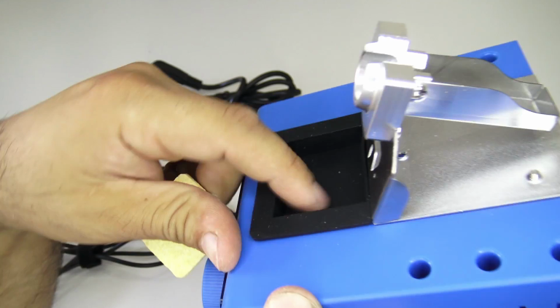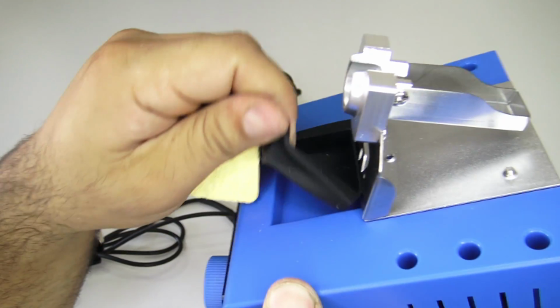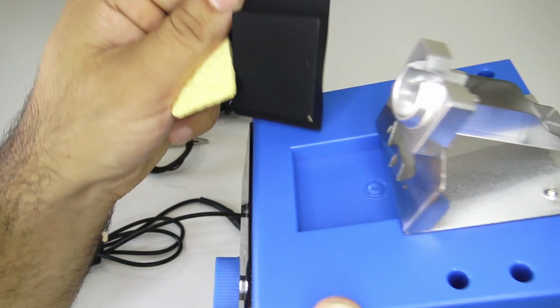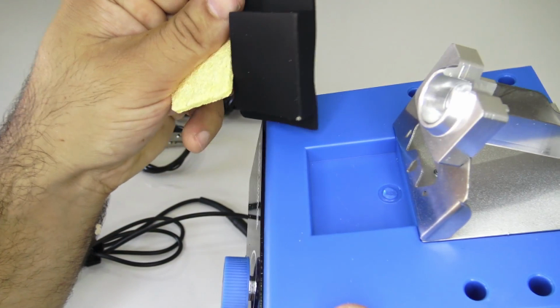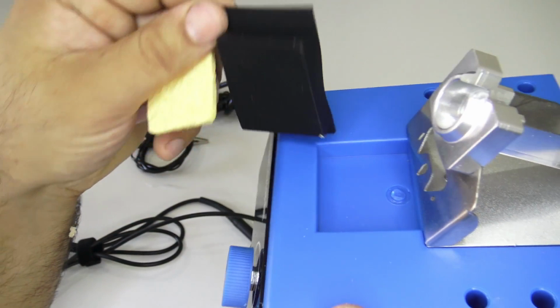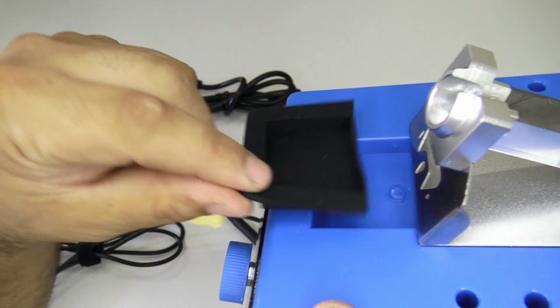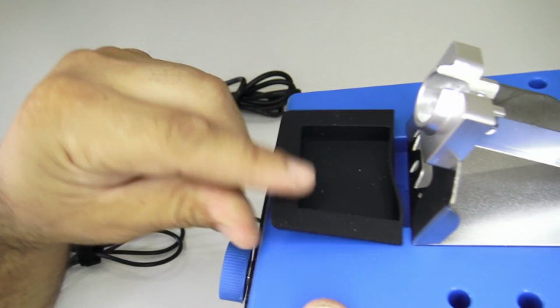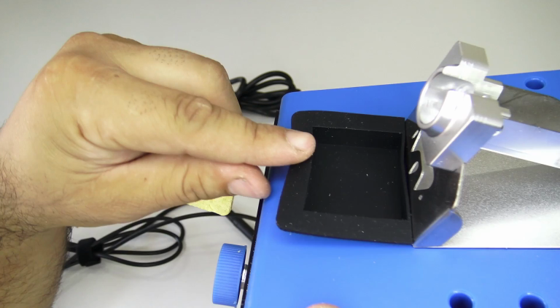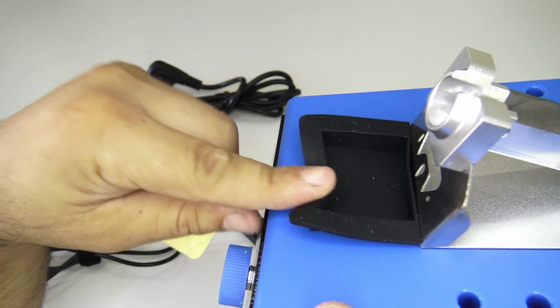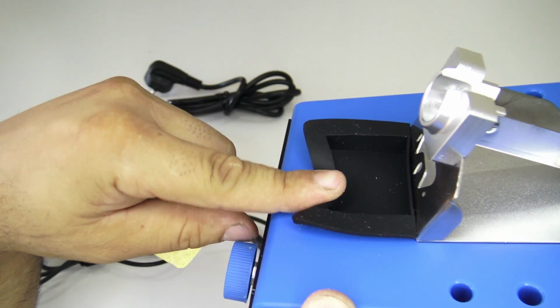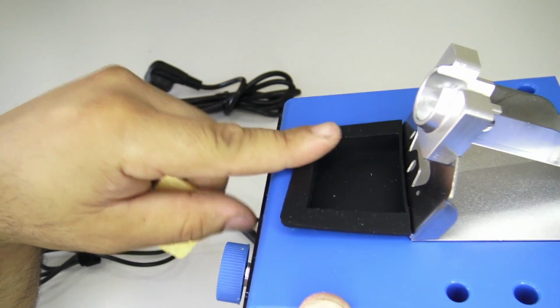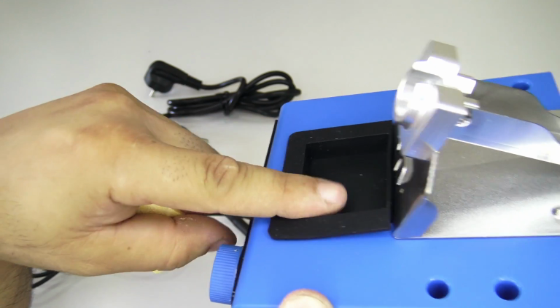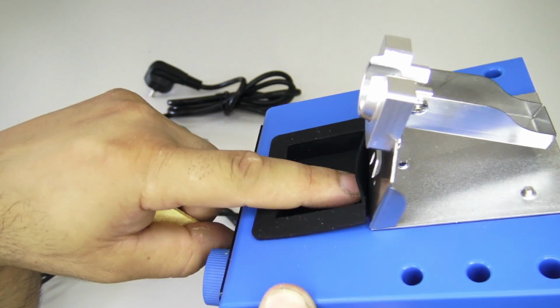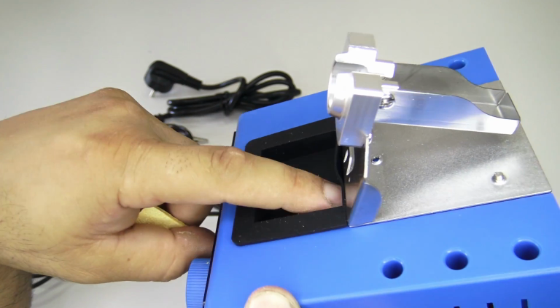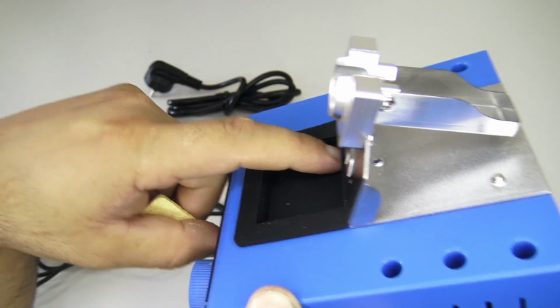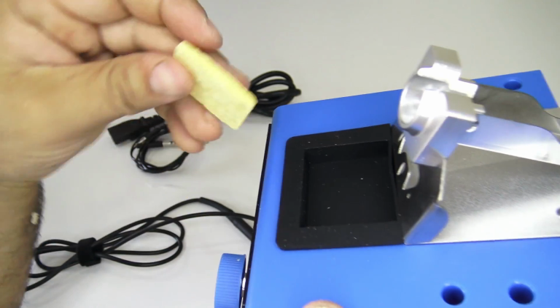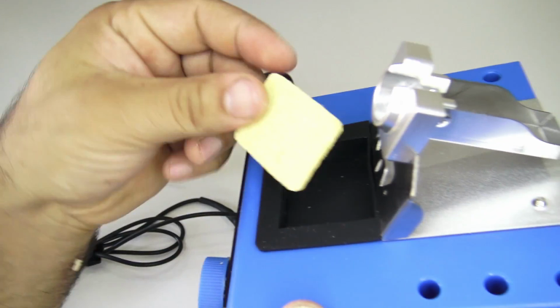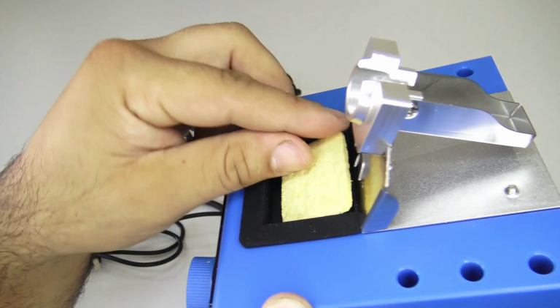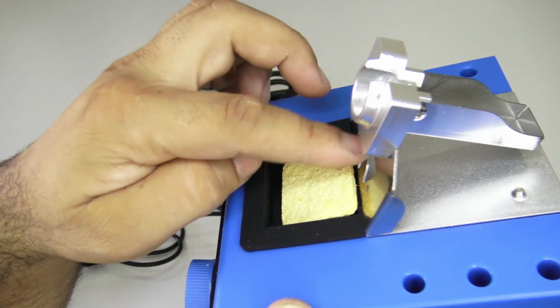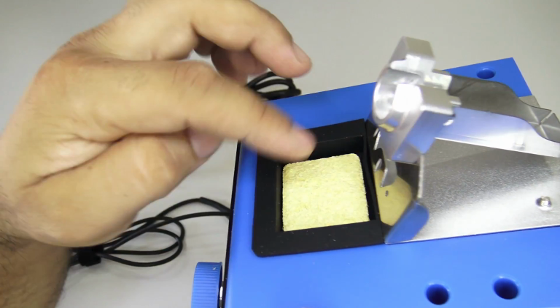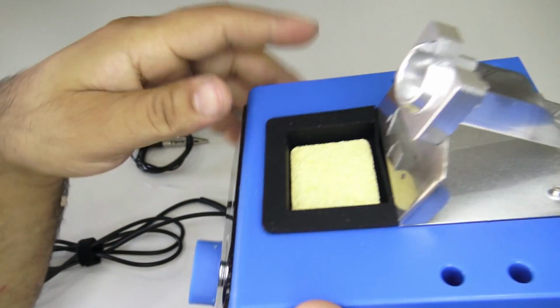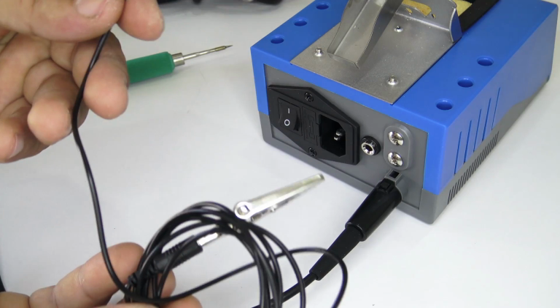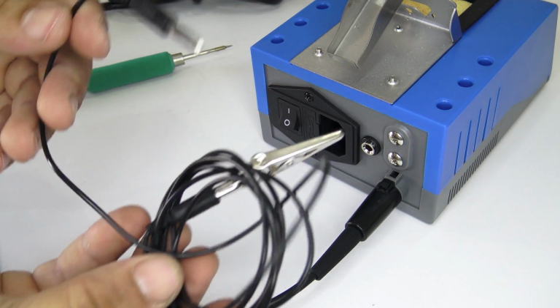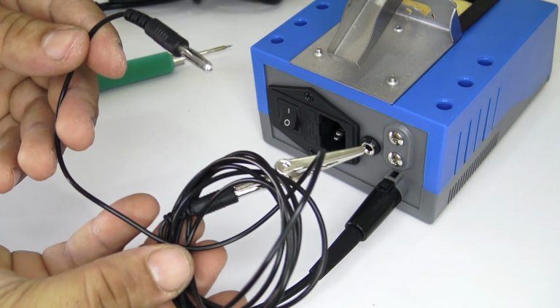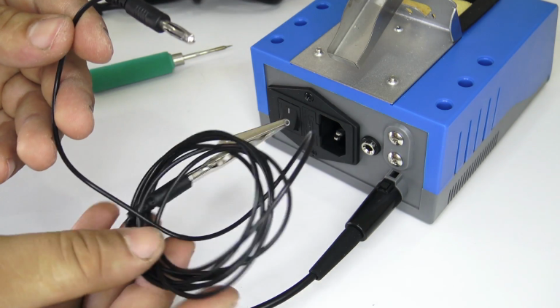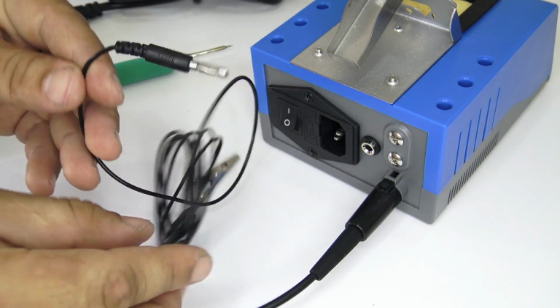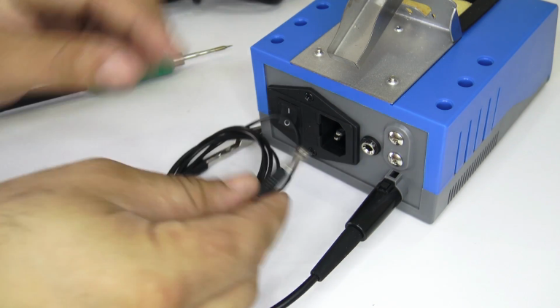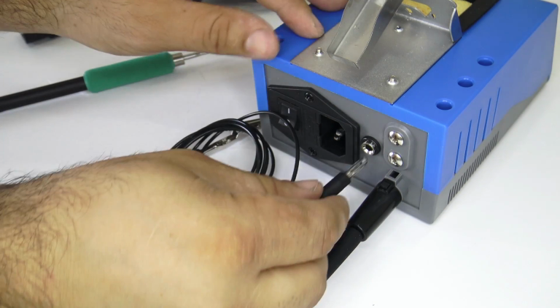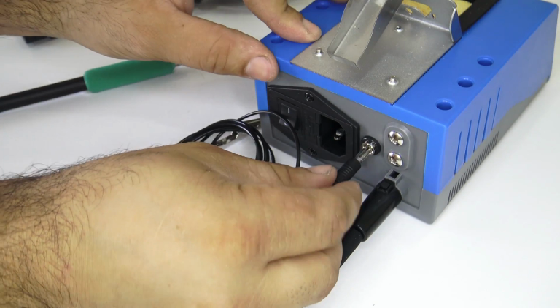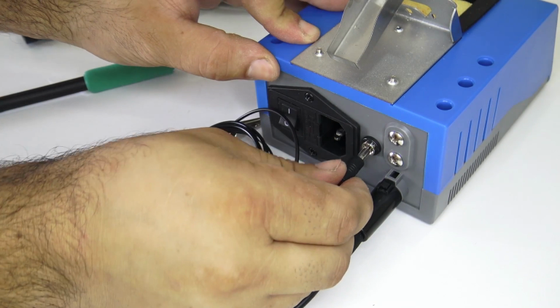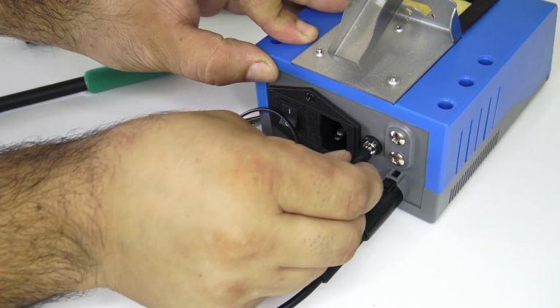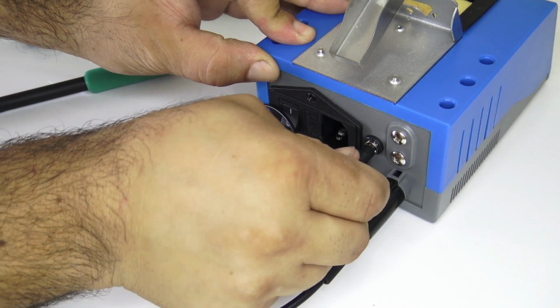On the box of the soldering iron you have a non-flammable protective rubber where you will be able to clean the top of the head. We will connect the ground, then the power cable, and of course the switch.